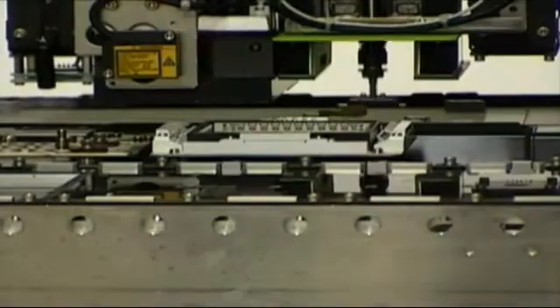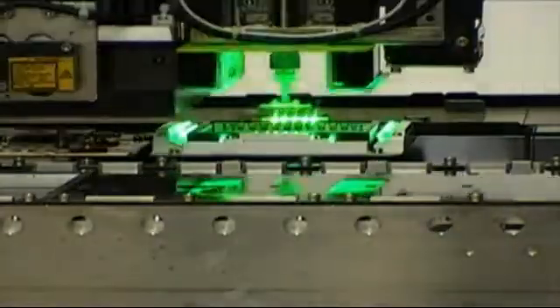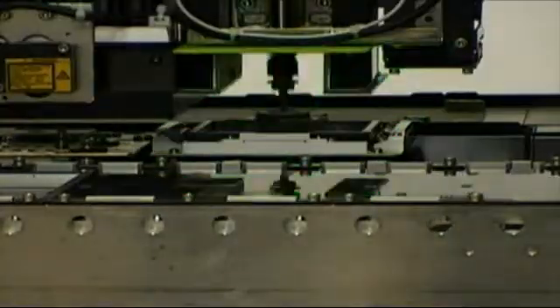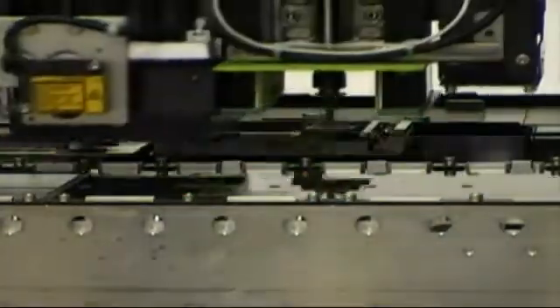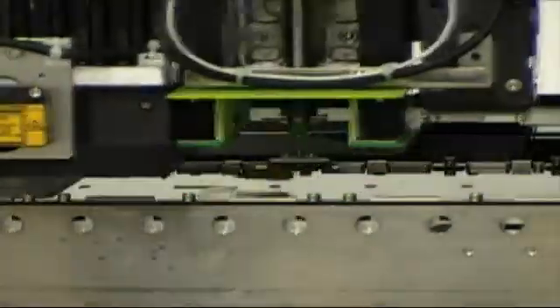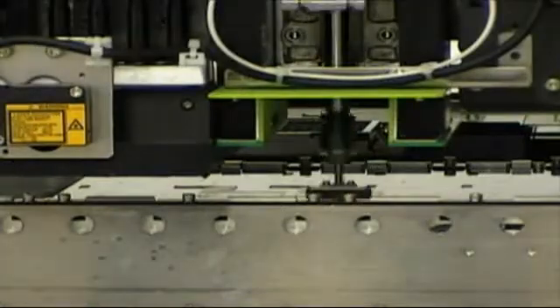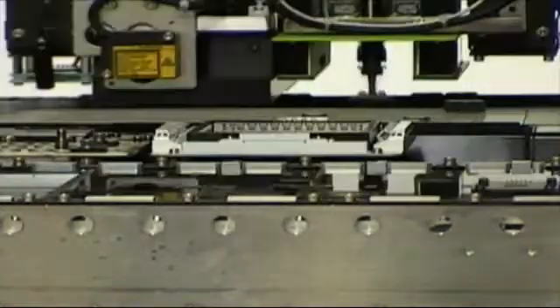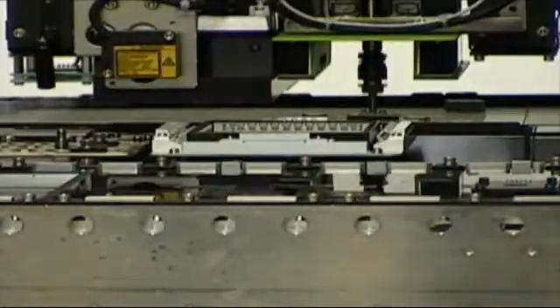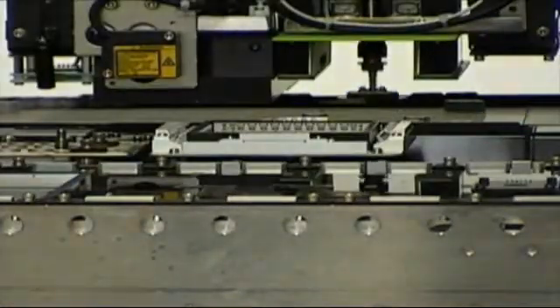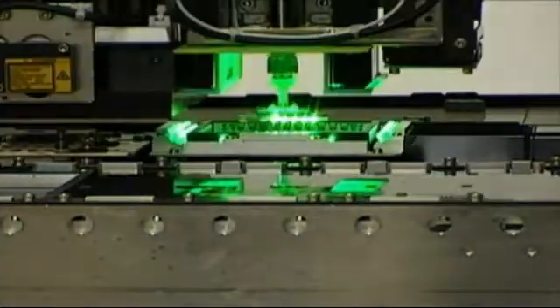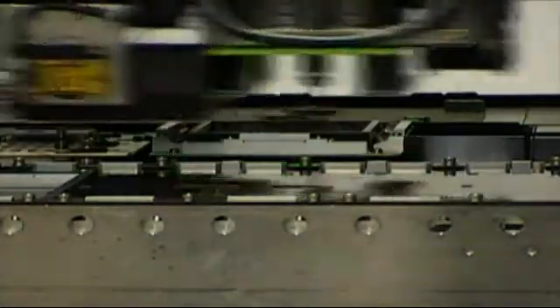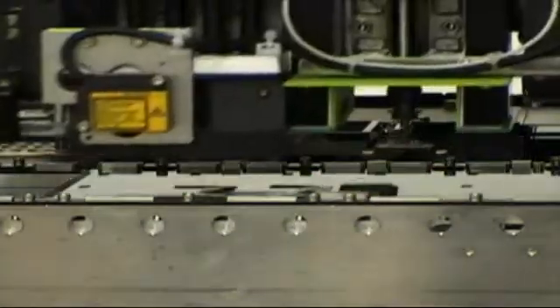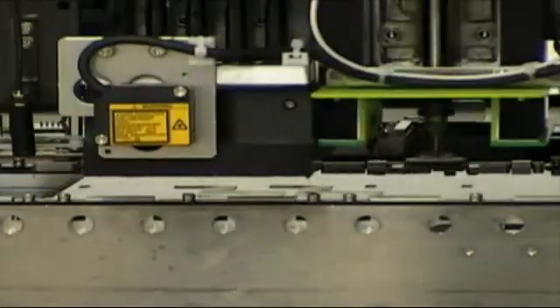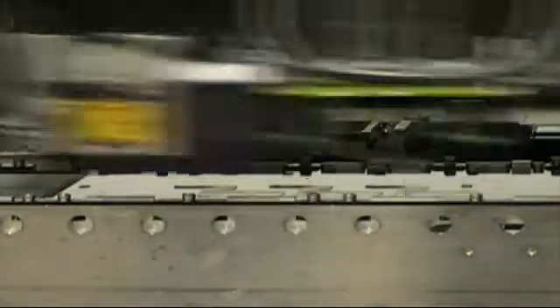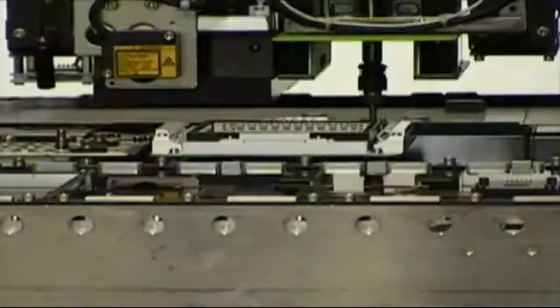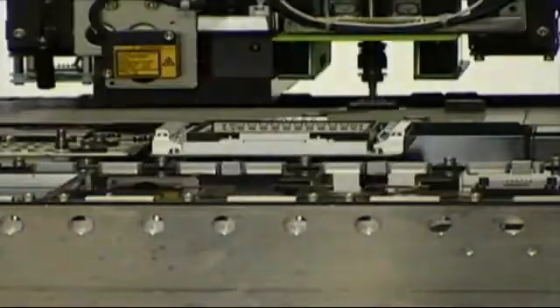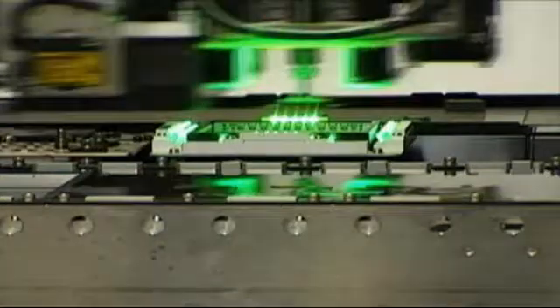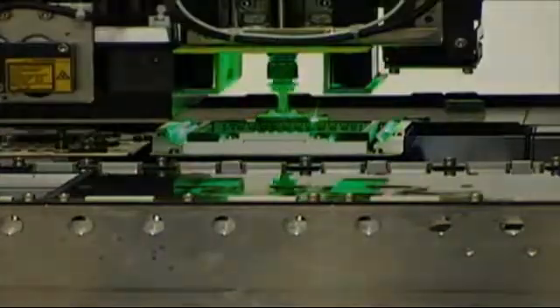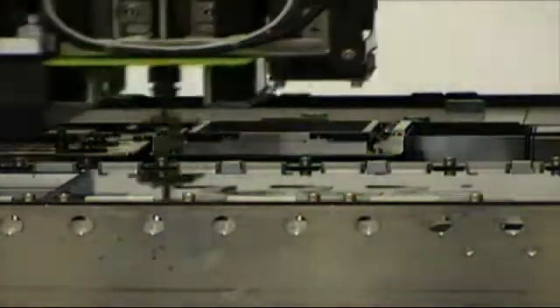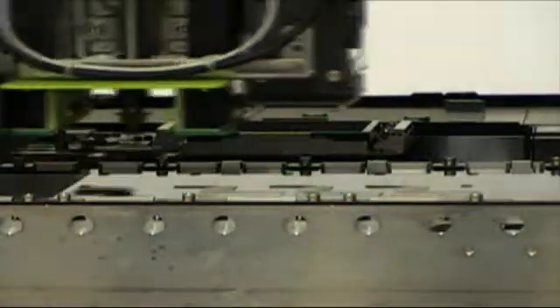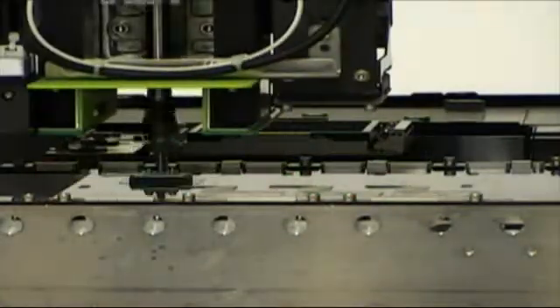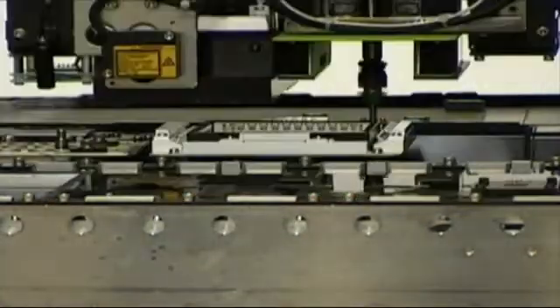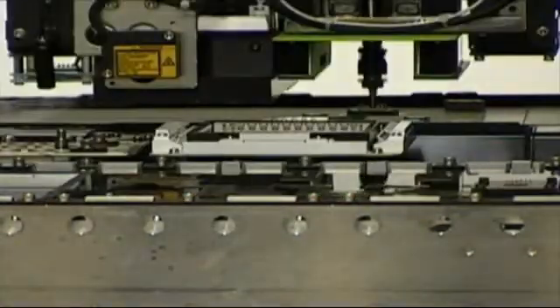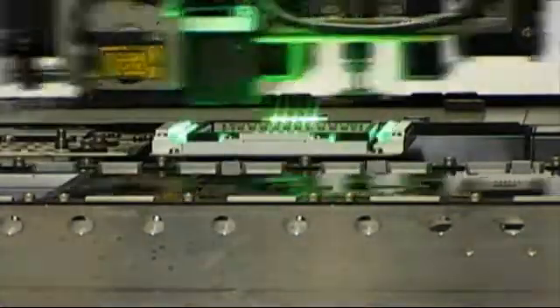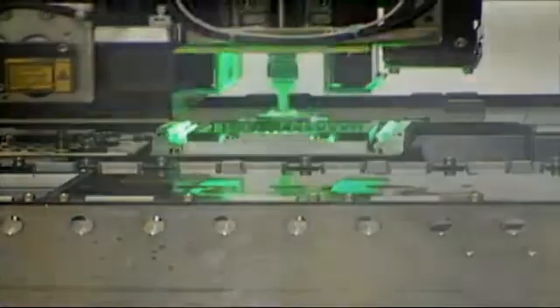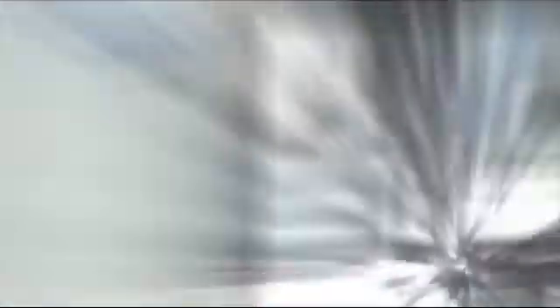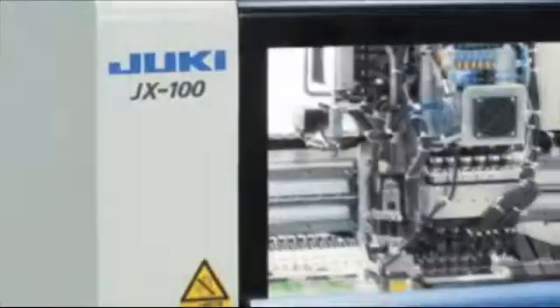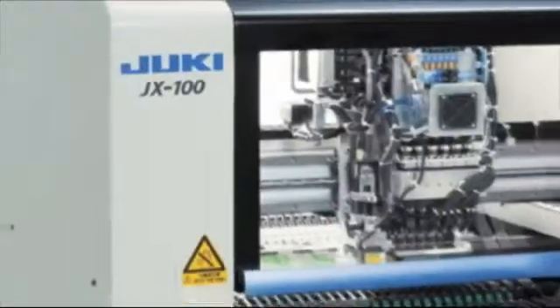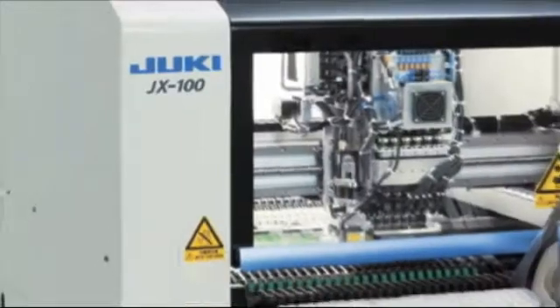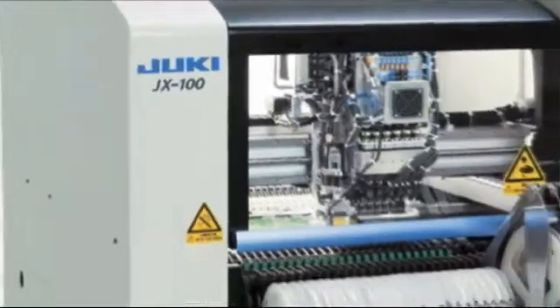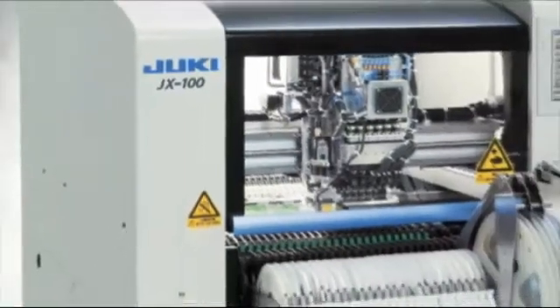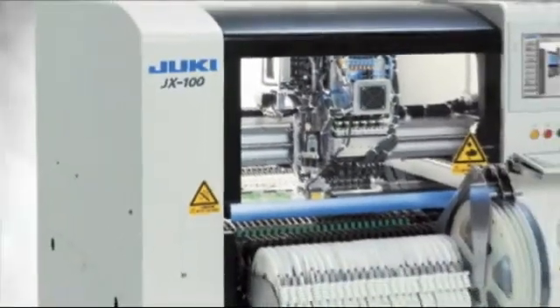Optional on the JX100 is an optical vision centering system that can be used for placing fine-pitched QFPs, BGAs, or QFNs for added flexibility and accuracy. The JX100 is the cost-effective solution.